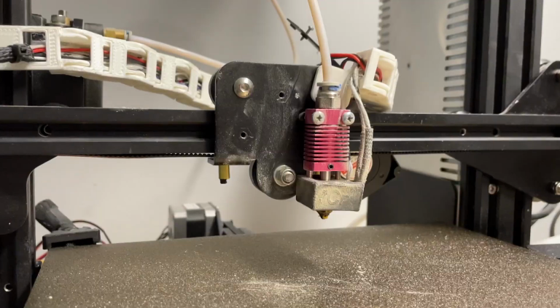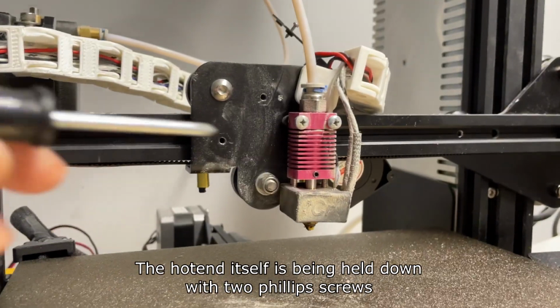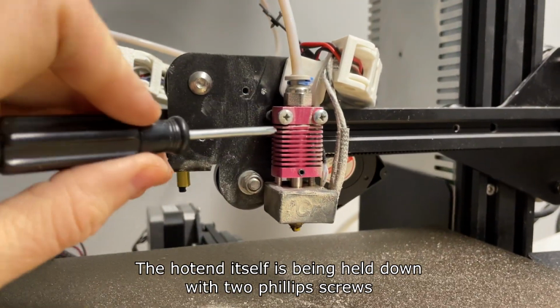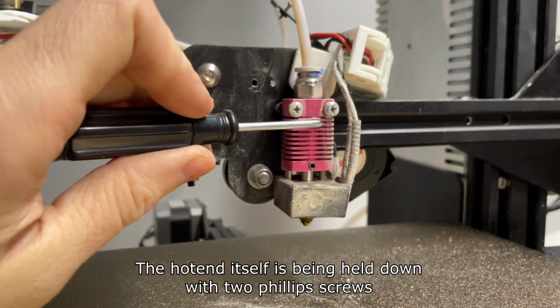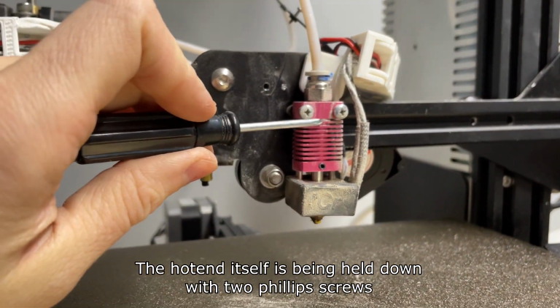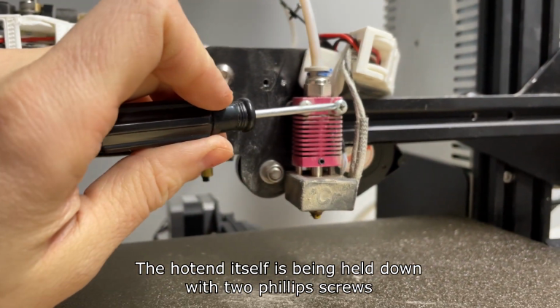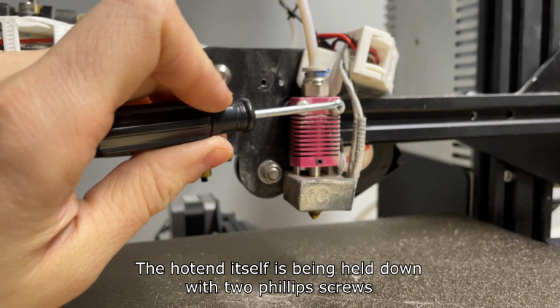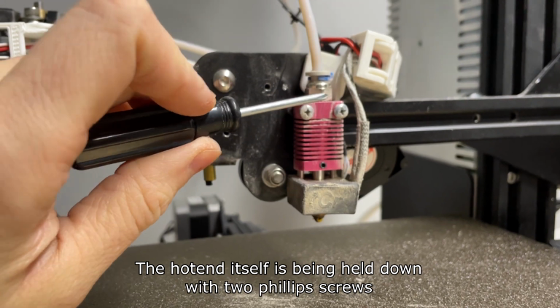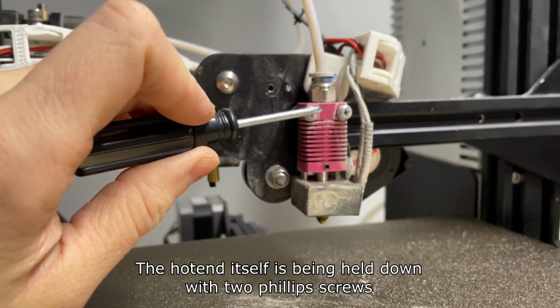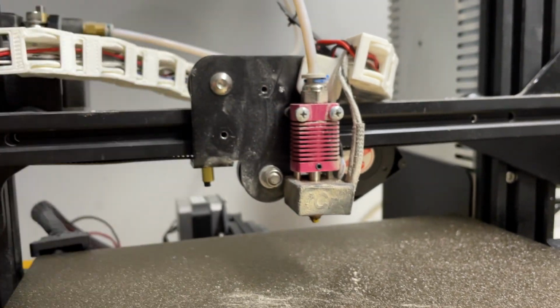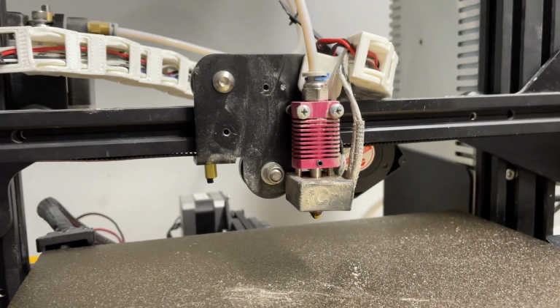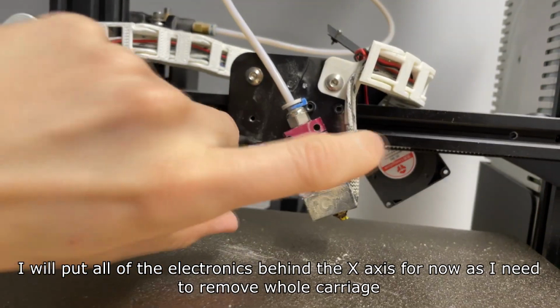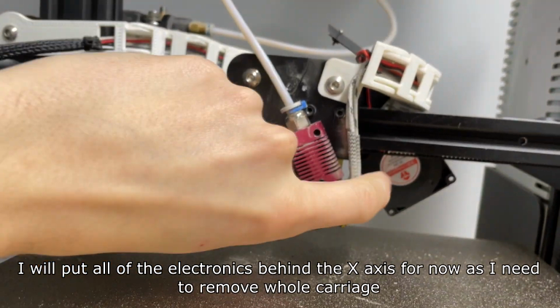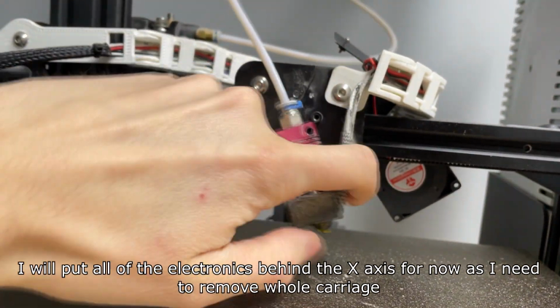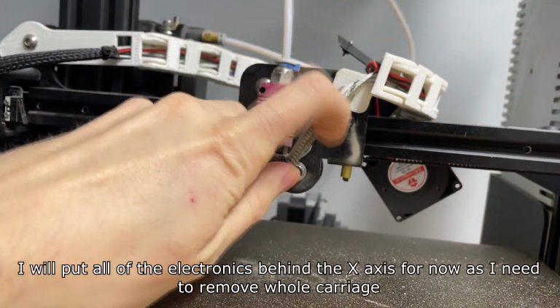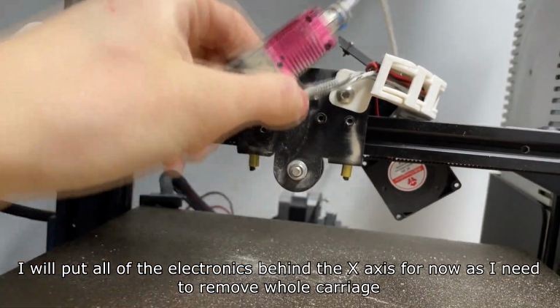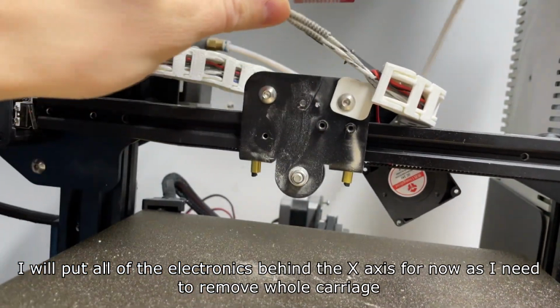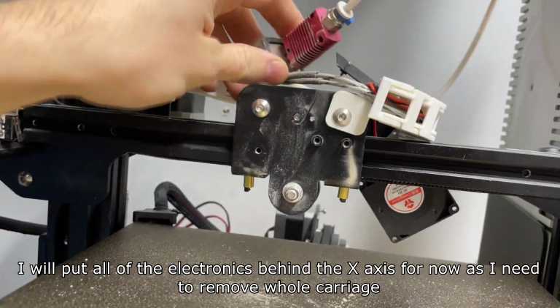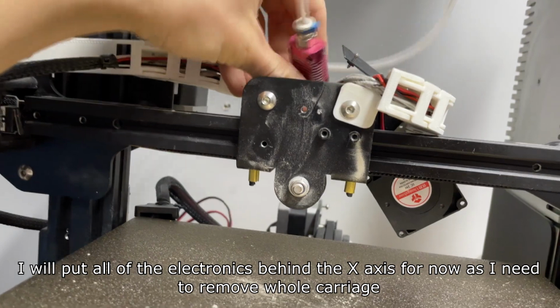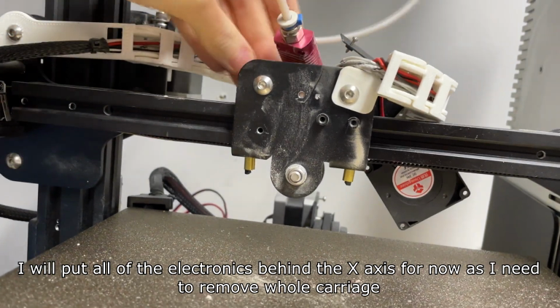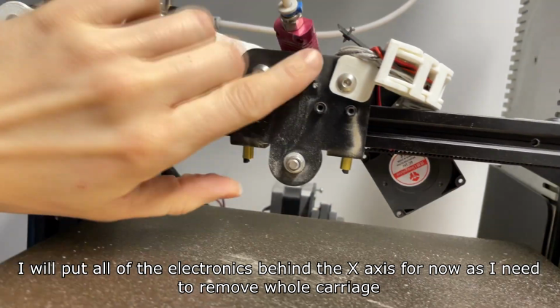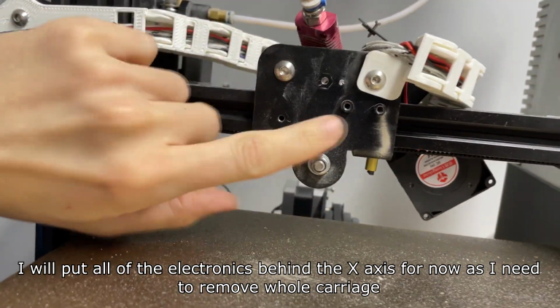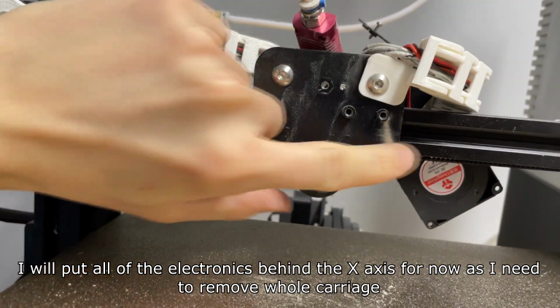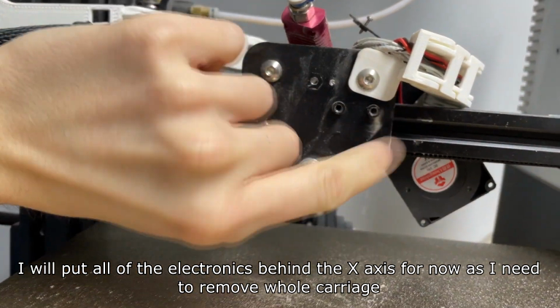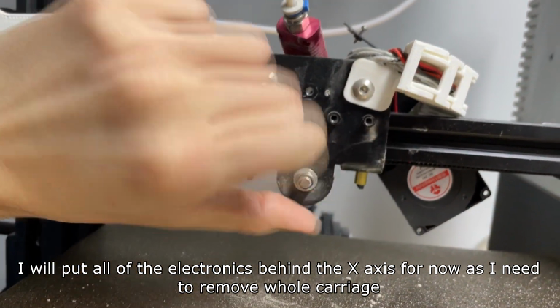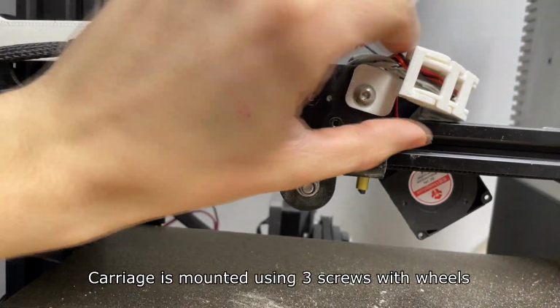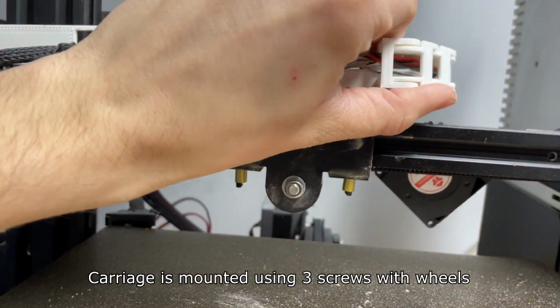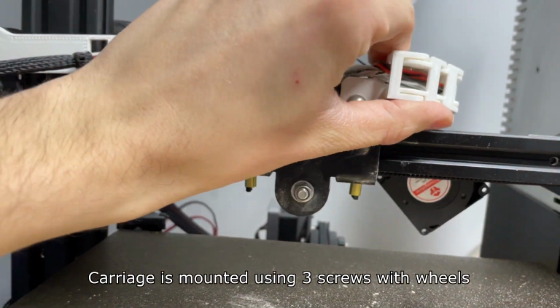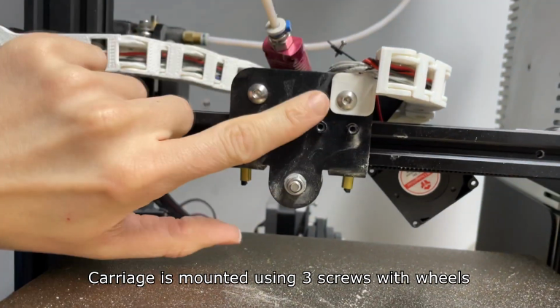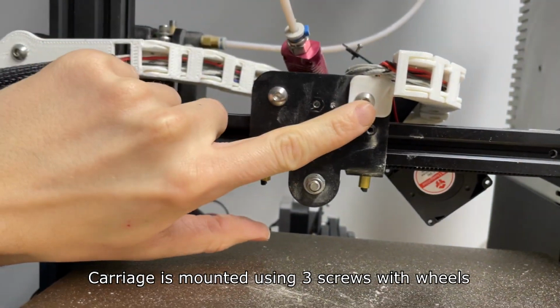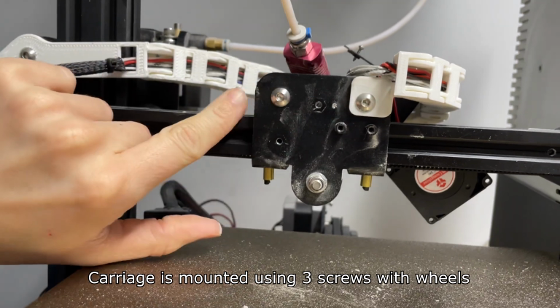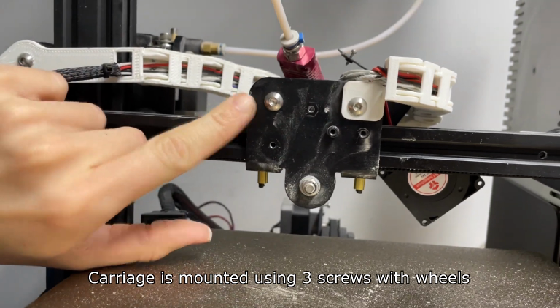The hotend itself is being held down with two Phillips screws. I will put all of the electronics behind the X axis for now as I need to remove the whole carriage. The carriage is mounted using three screws with wheels.